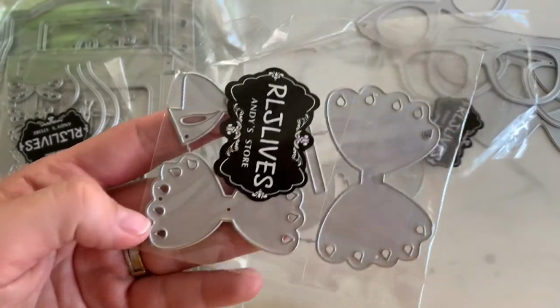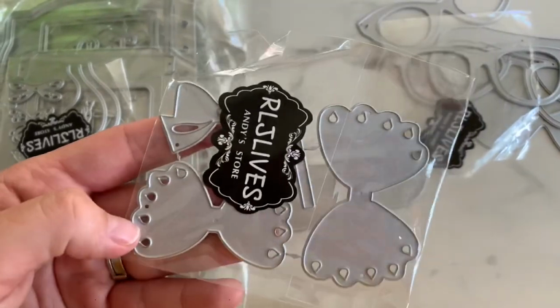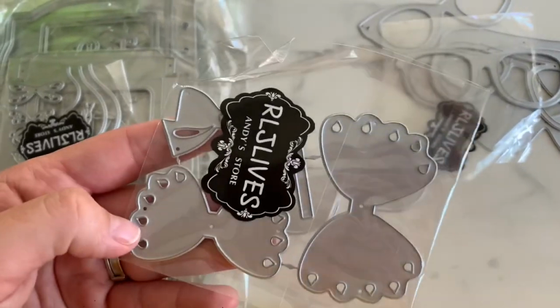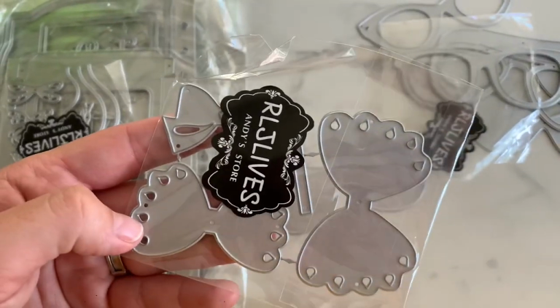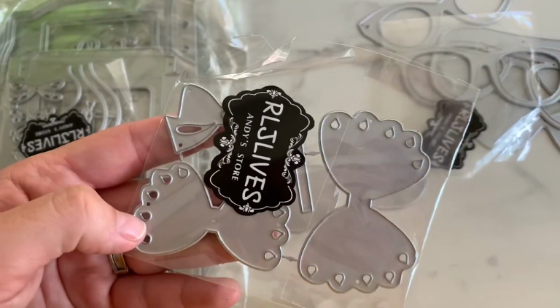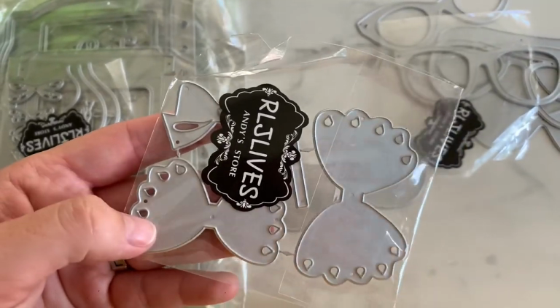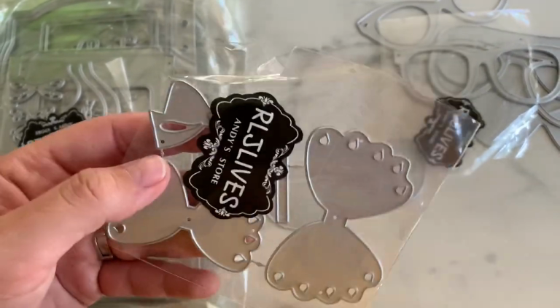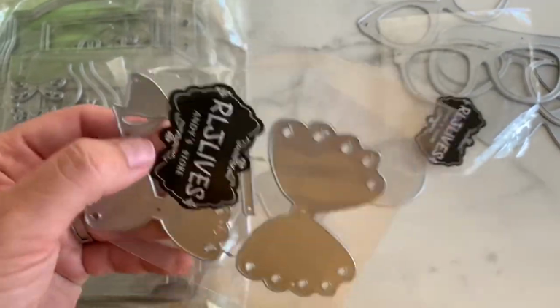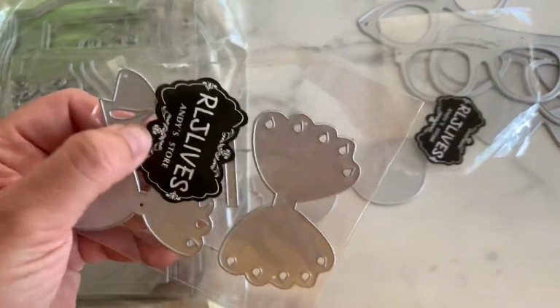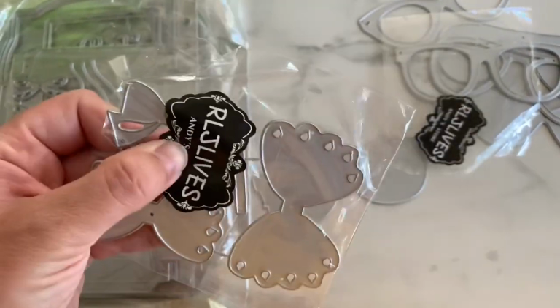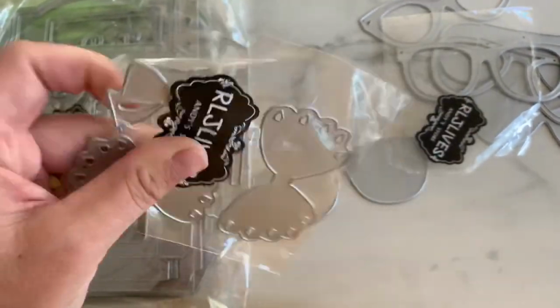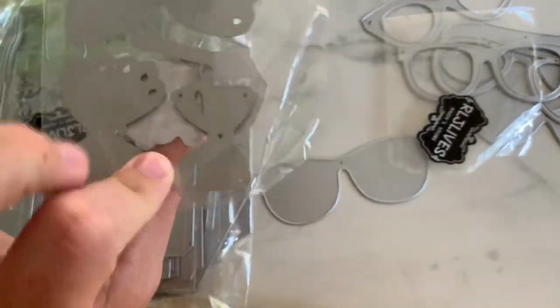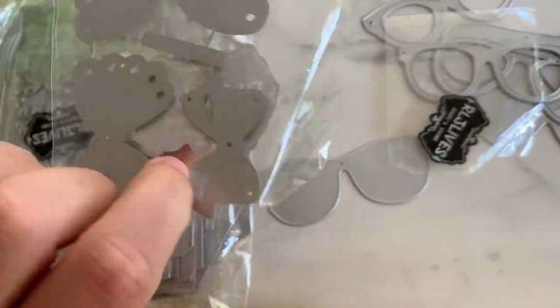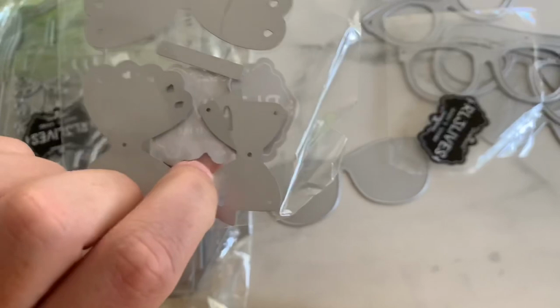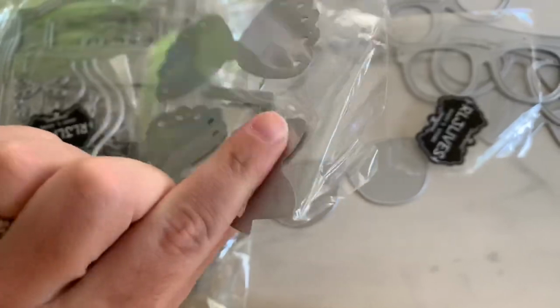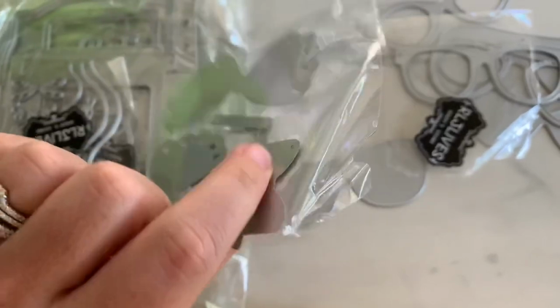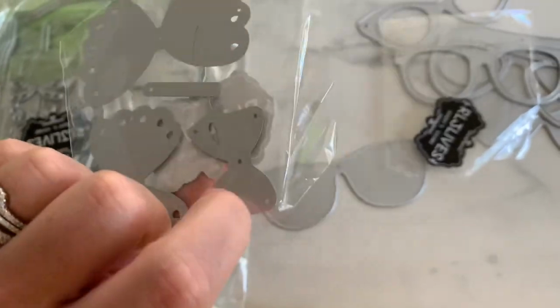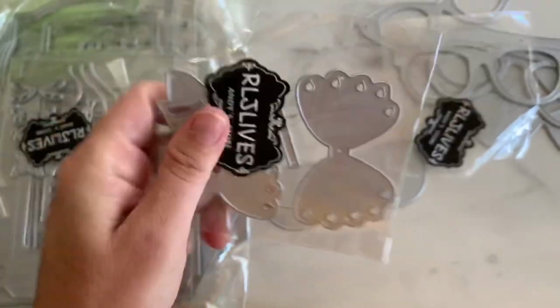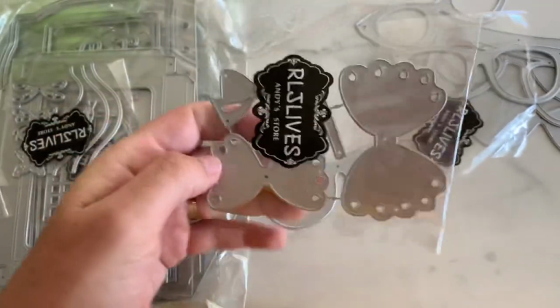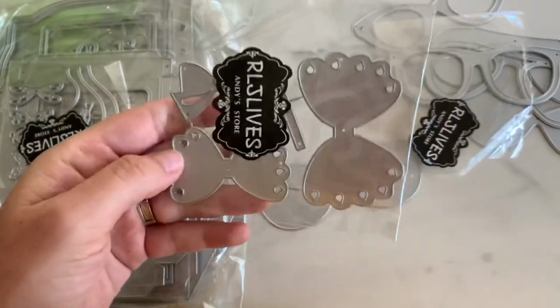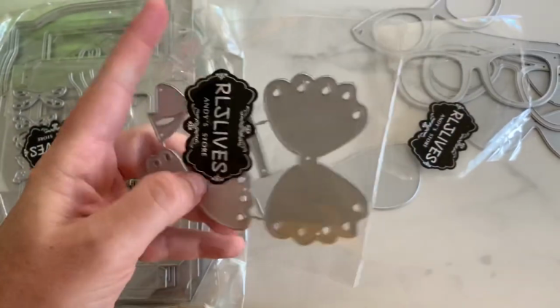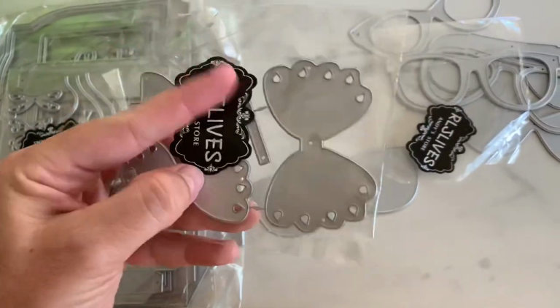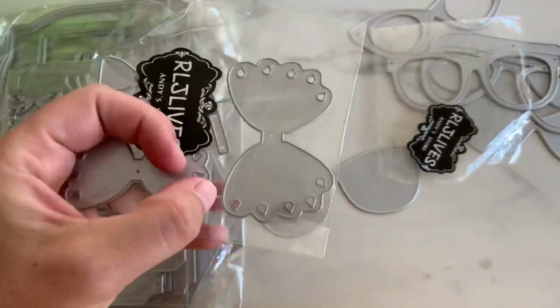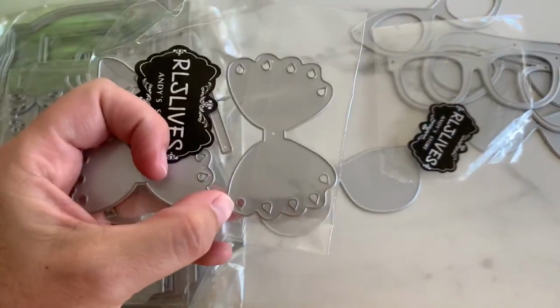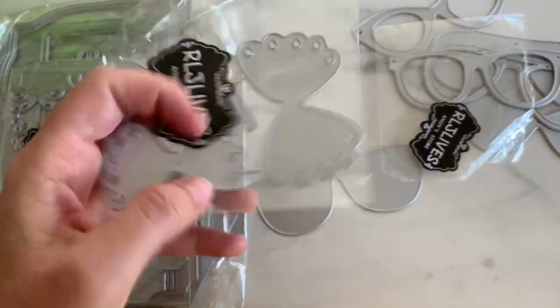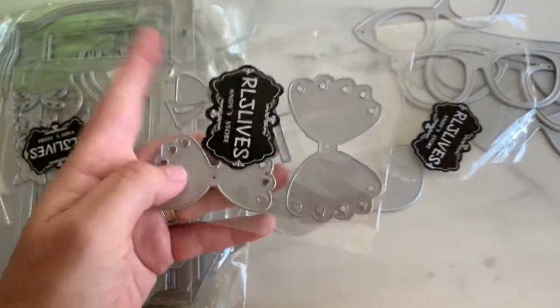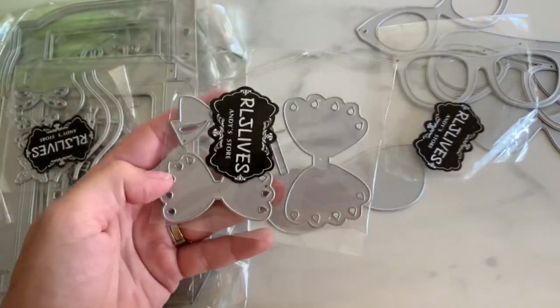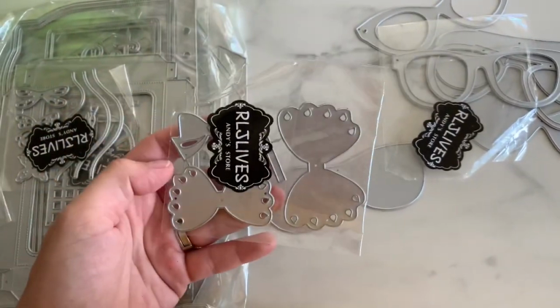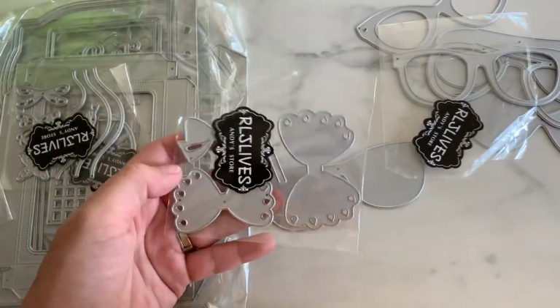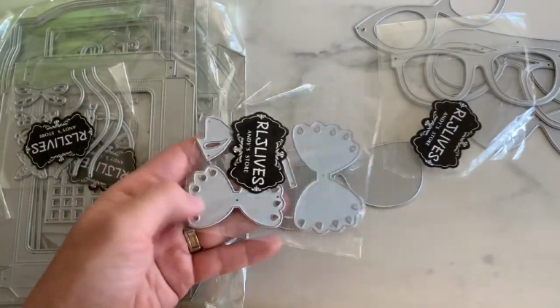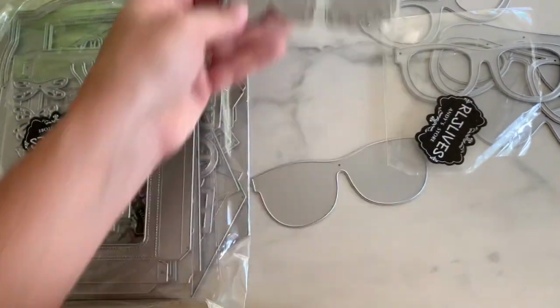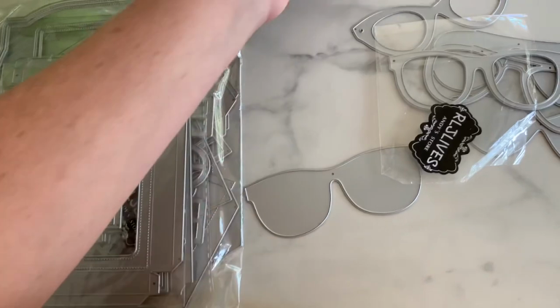Look at this cute little bow right here. I can never have enough bow dies, you guys. I even just like this little piece by itself, but it's got like a teardrop detail on it. Super cute.